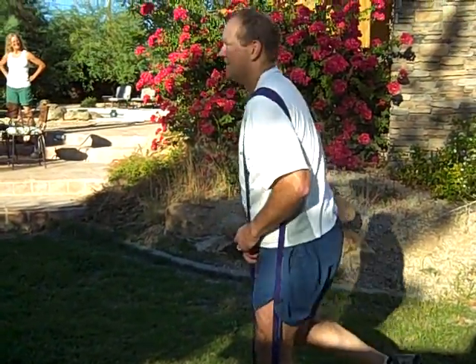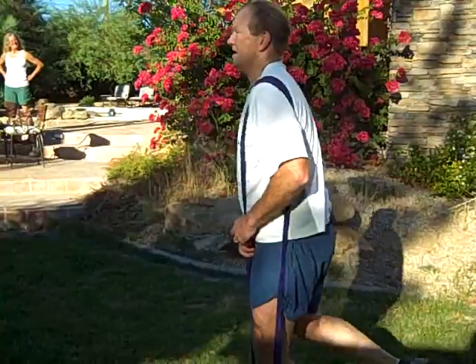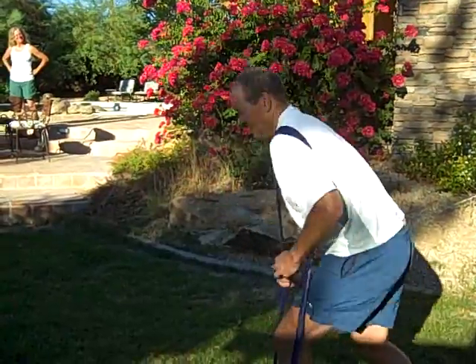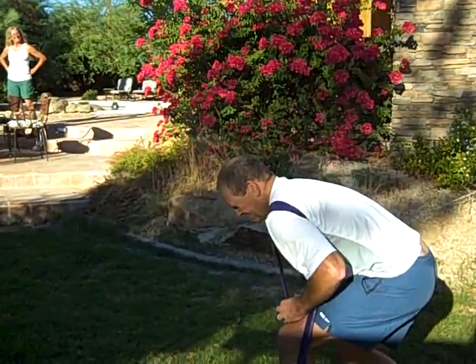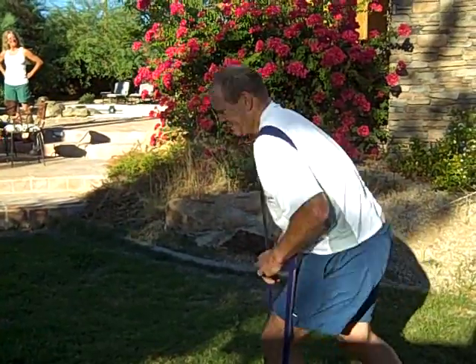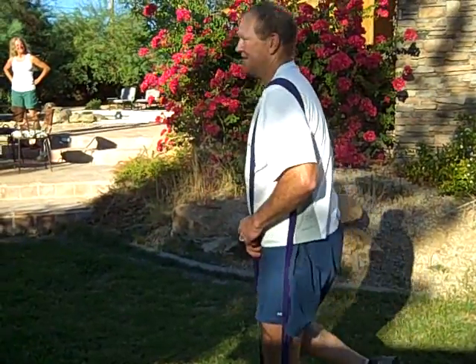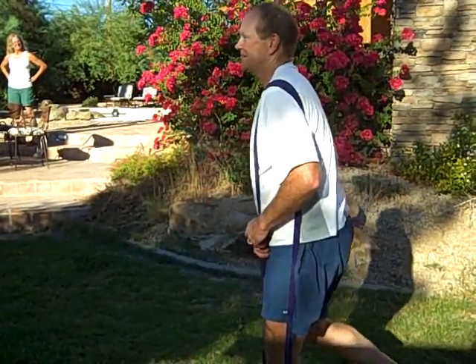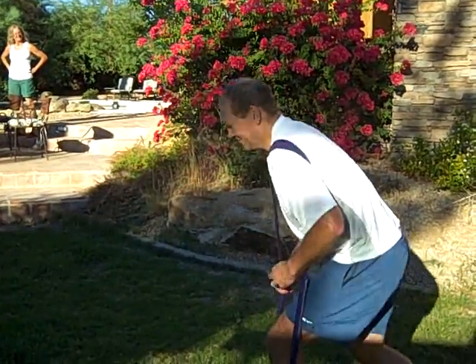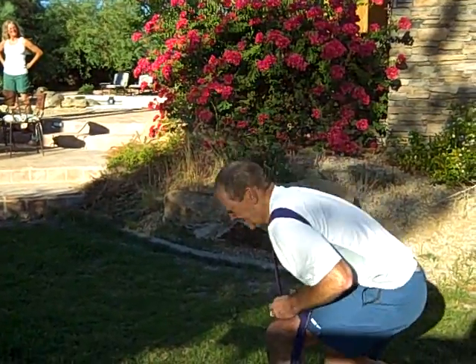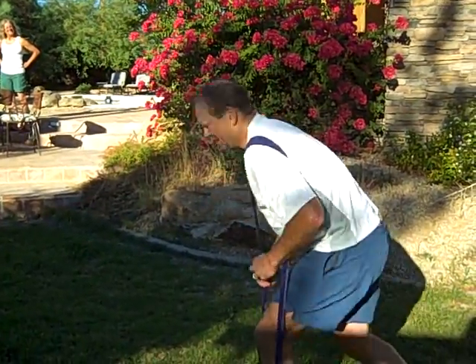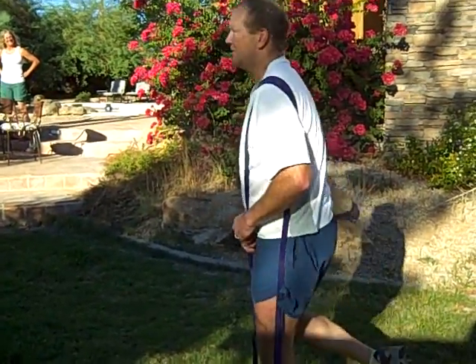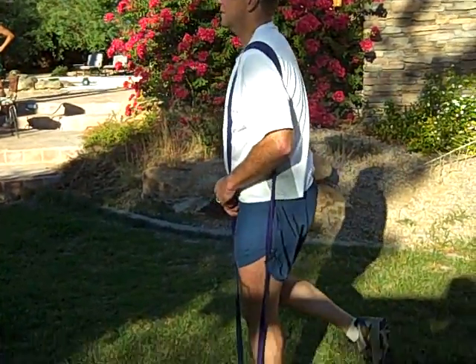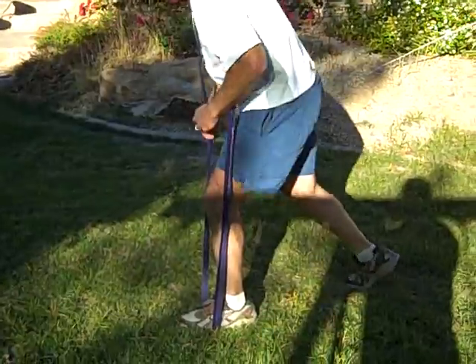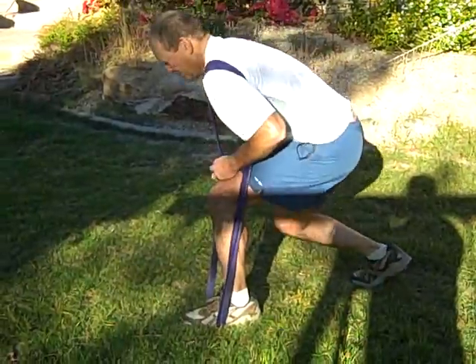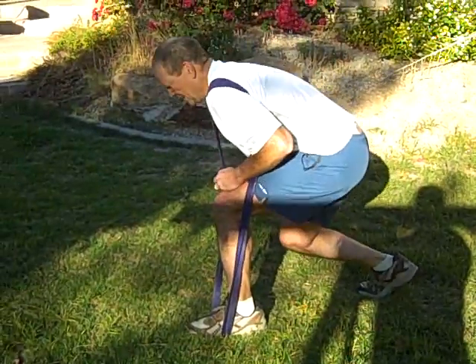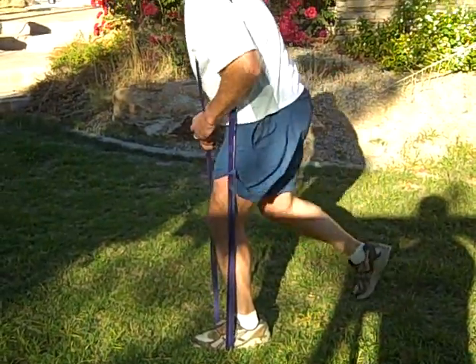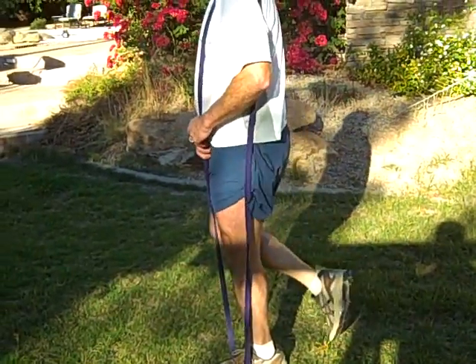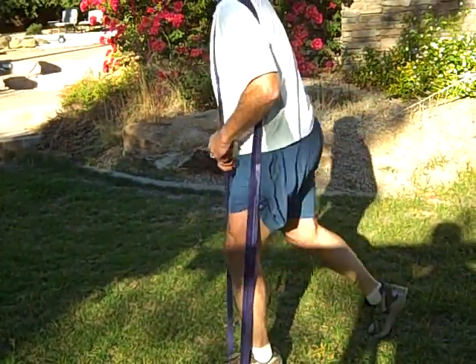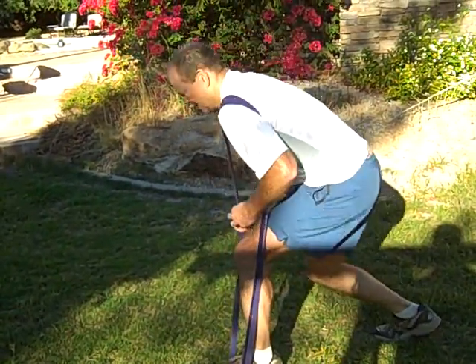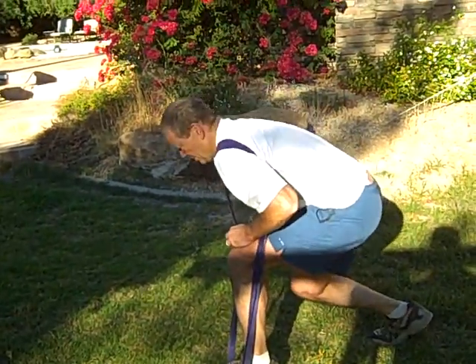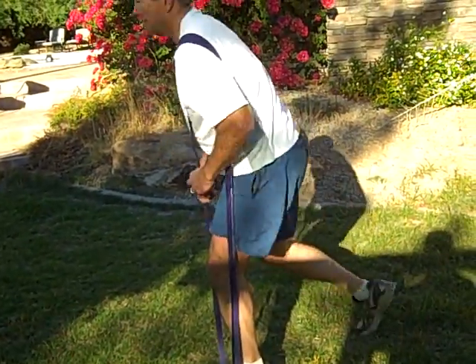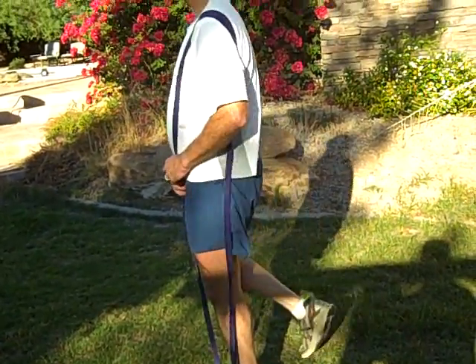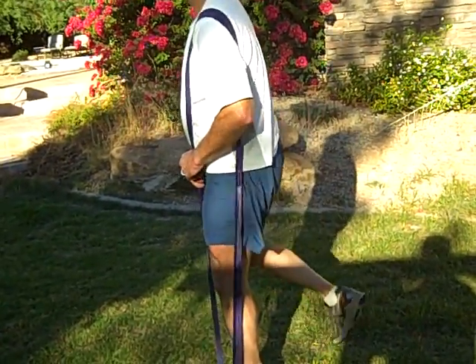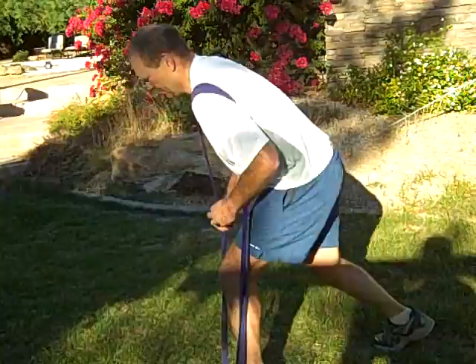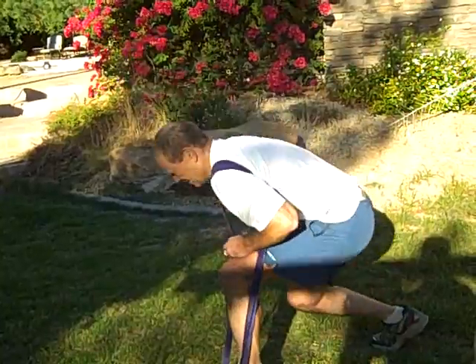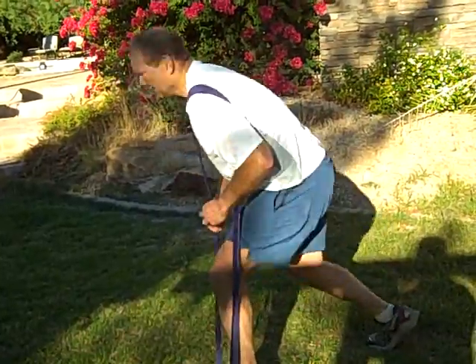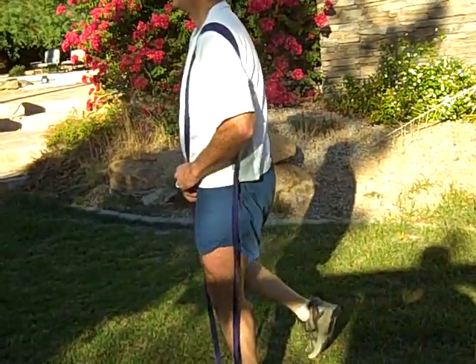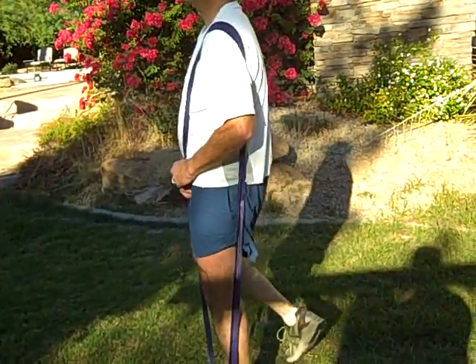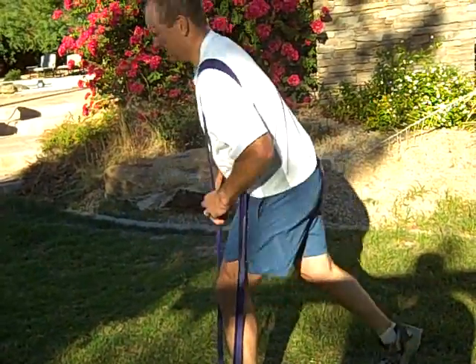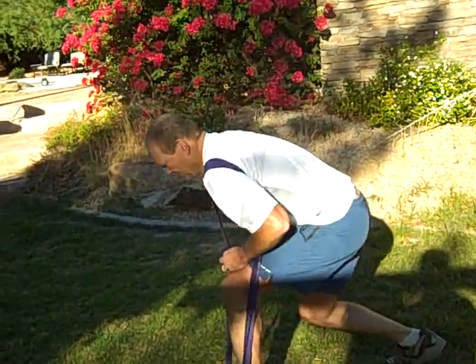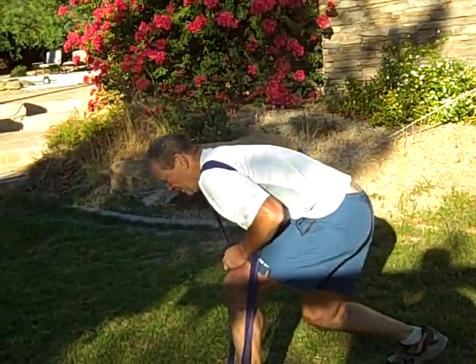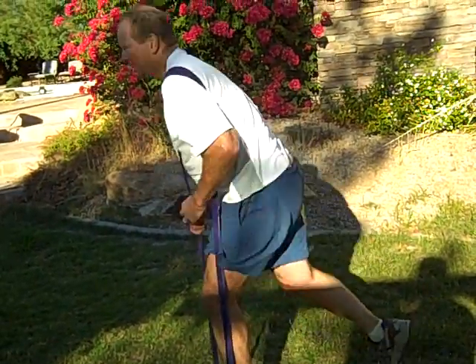Does that feel about like the blue one does? Yeah, it matches up pretty well. So what he's doing is he's coming down, pushing off that back leg and bringing that right up, so all of that work's going into that quad and that glute muscle on that front leg.